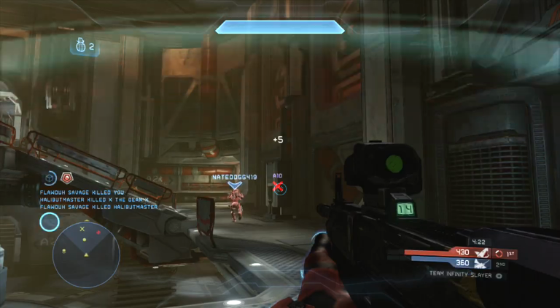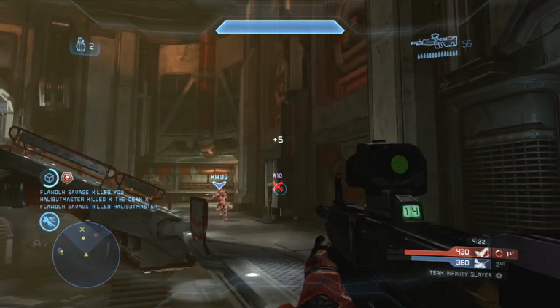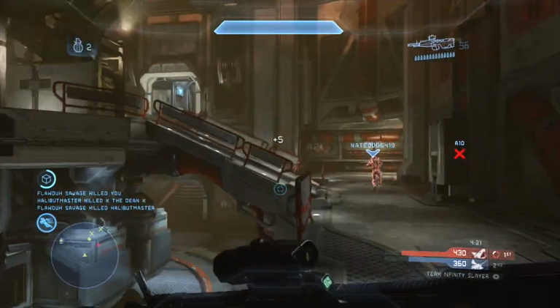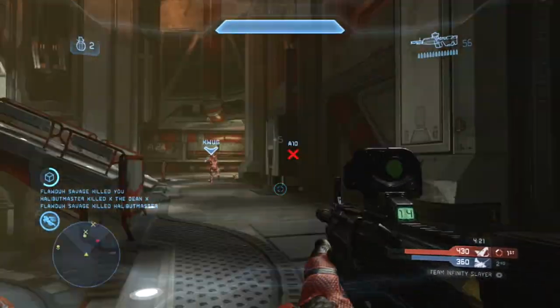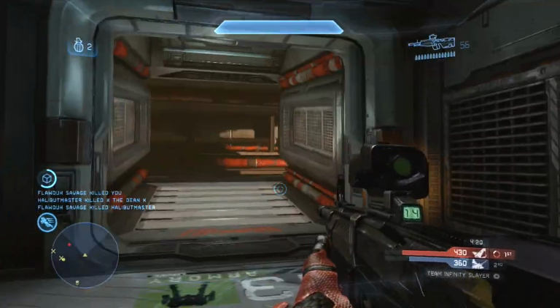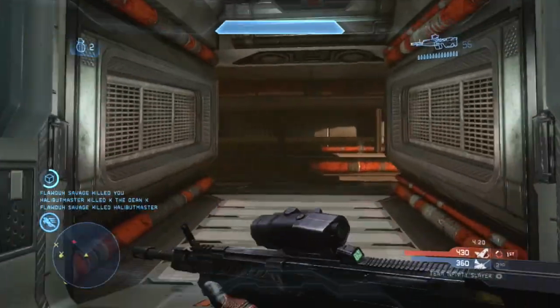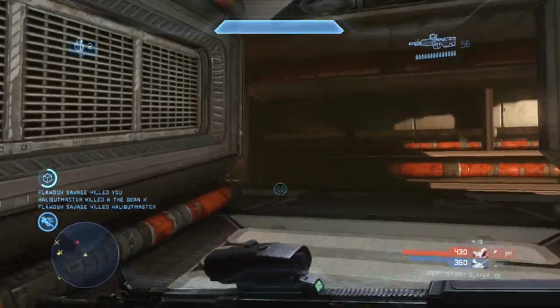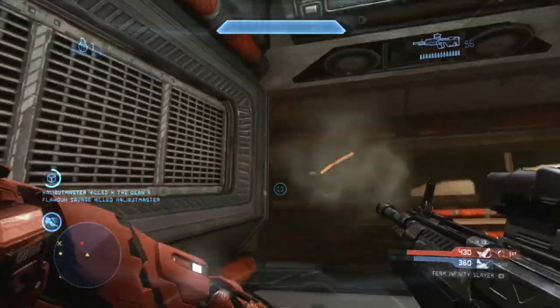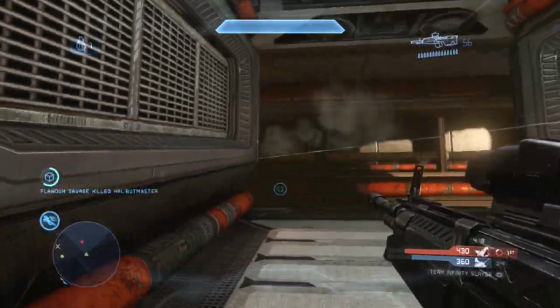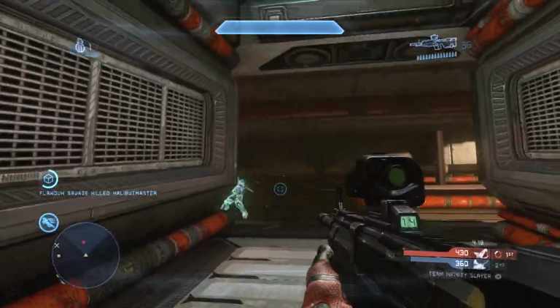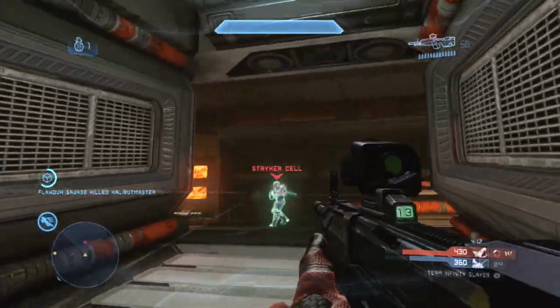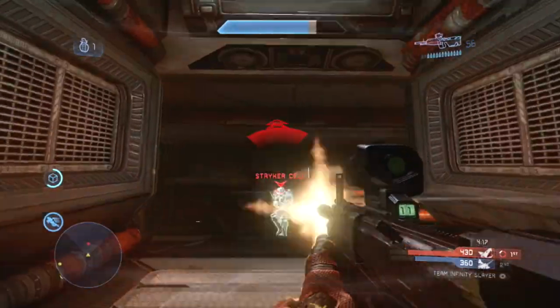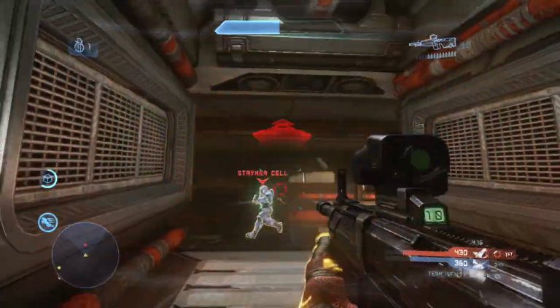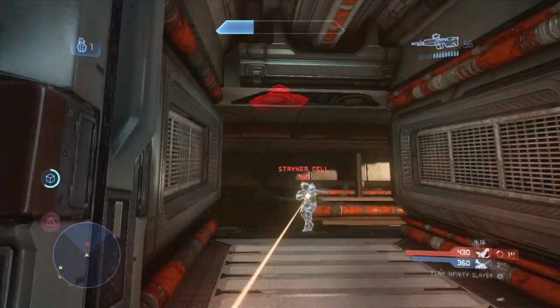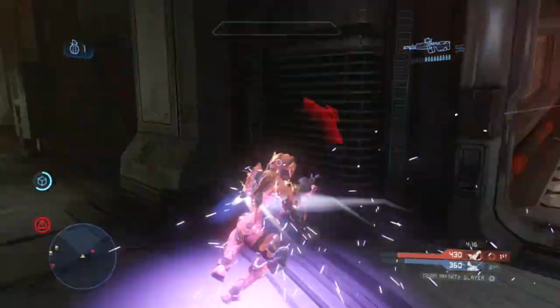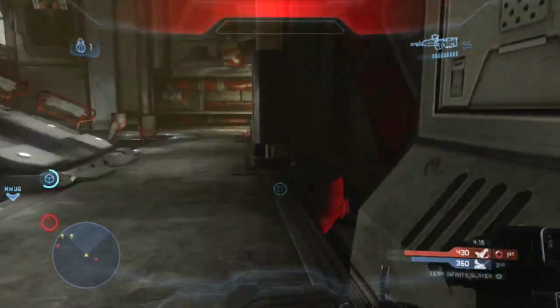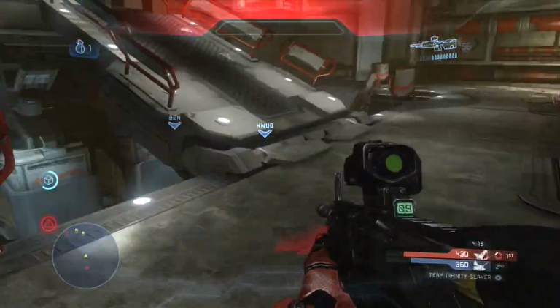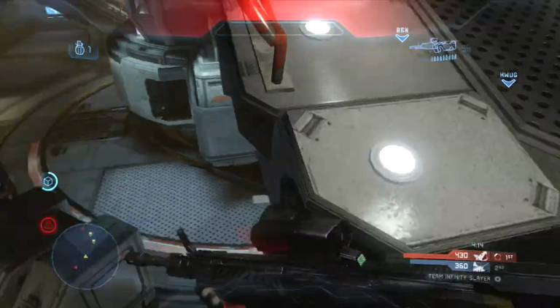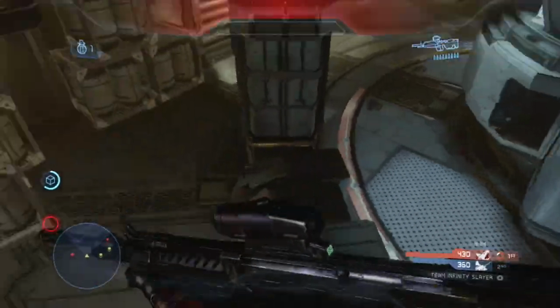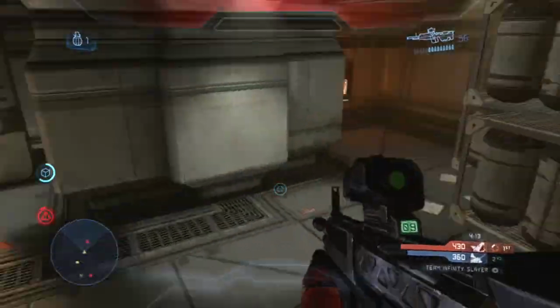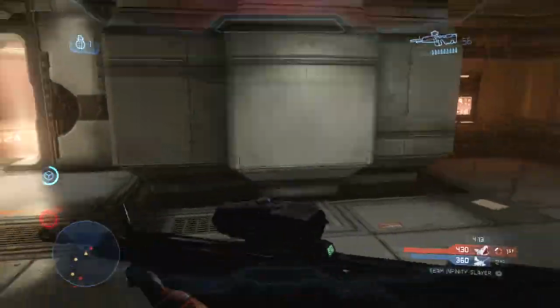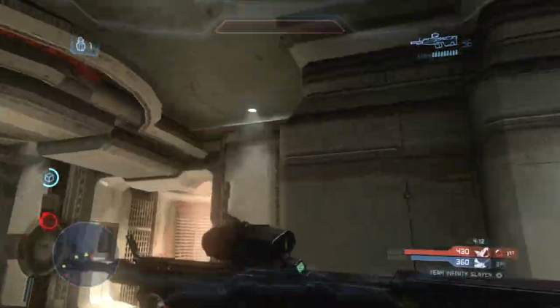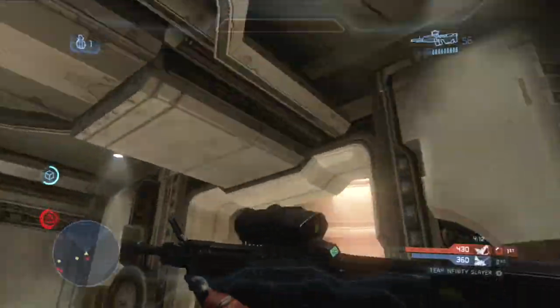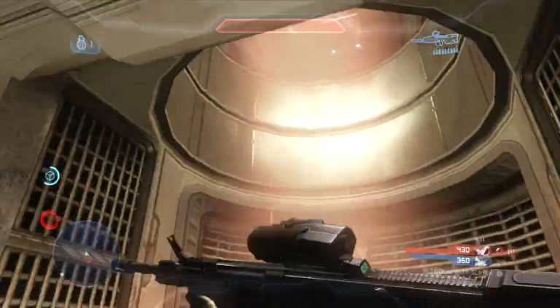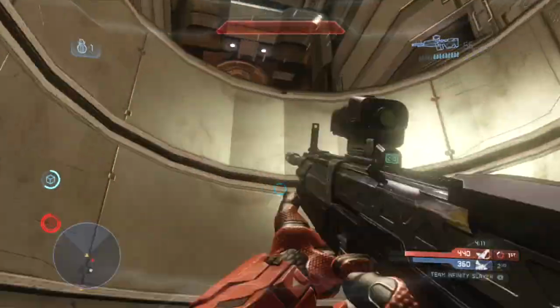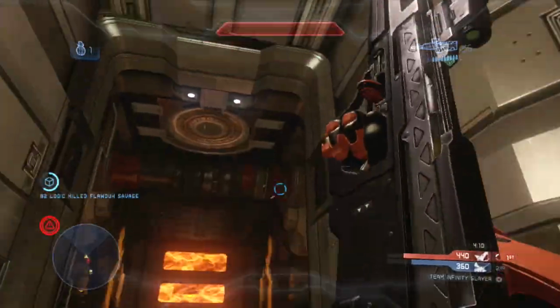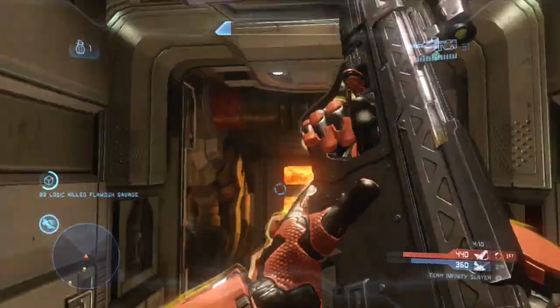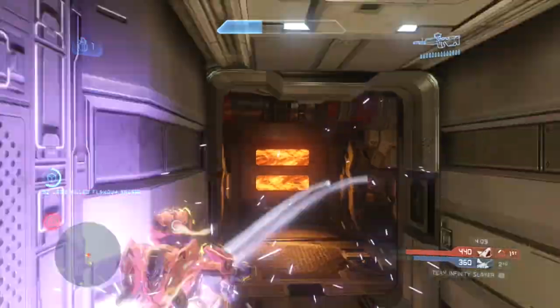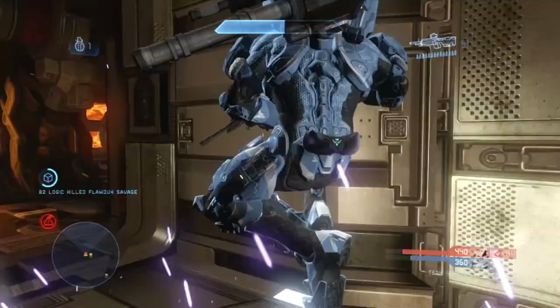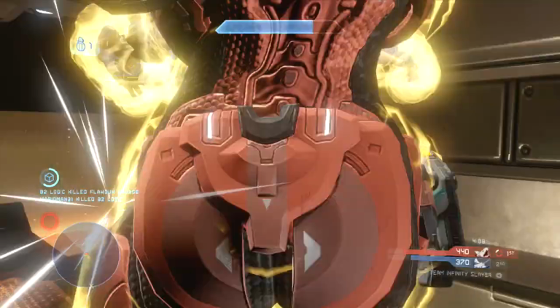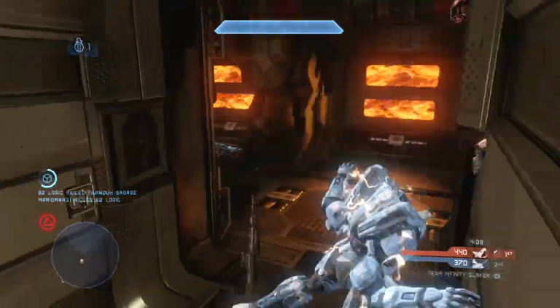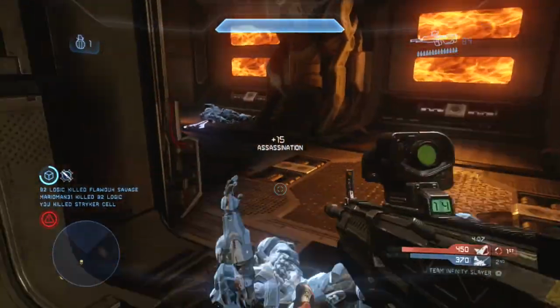Moving on to my last ninja and probably my dirtiest one, in the early days of Halo 4 playing some Team Affinity Slayer on the Drift. I see this overshield guy, thruster pack away from him because I know I'm going to die. I'm going to let my thruster pack regenerate, bait him into the lift, and use my thruster pack again to air assassinate him.